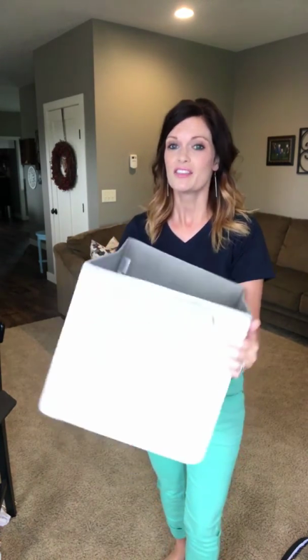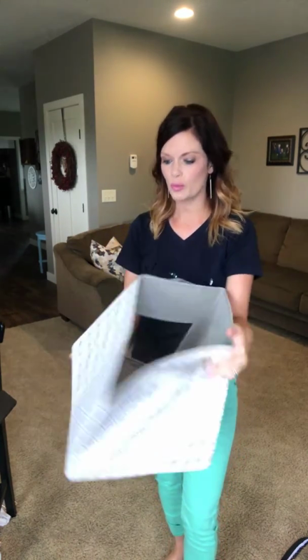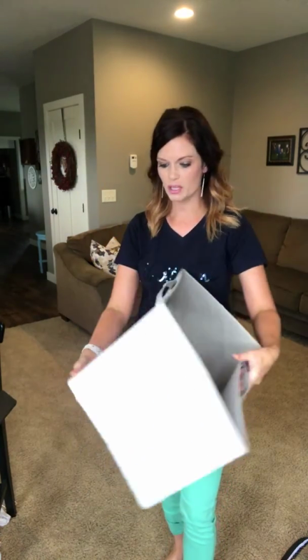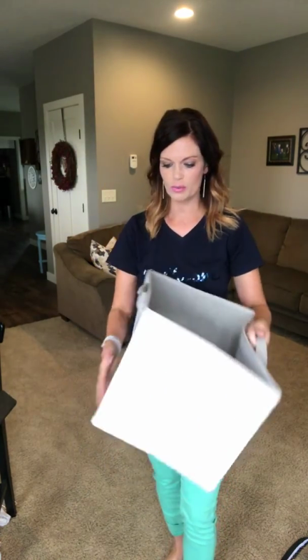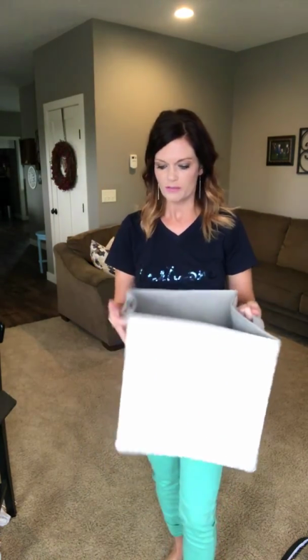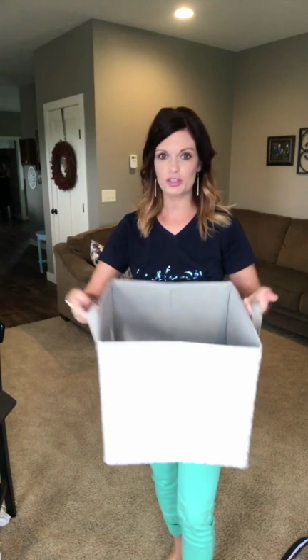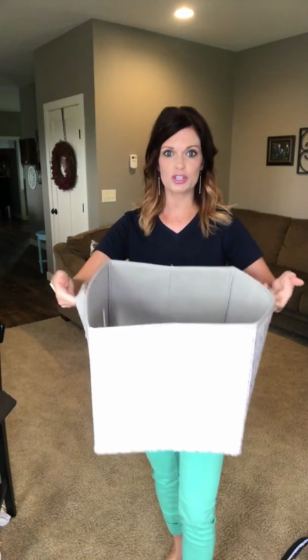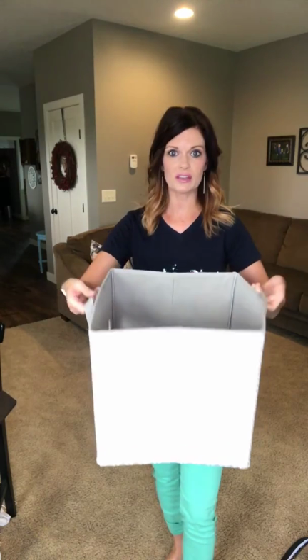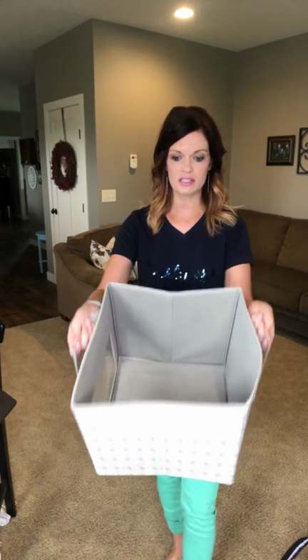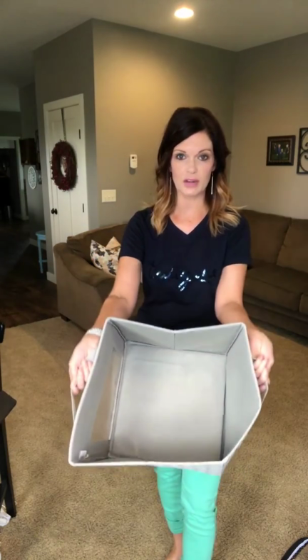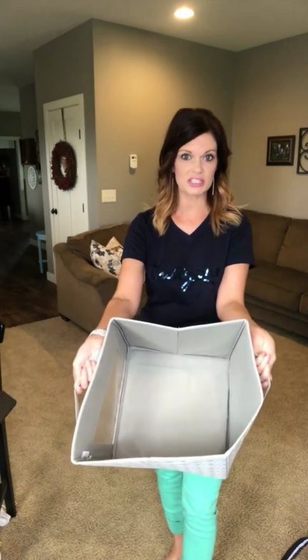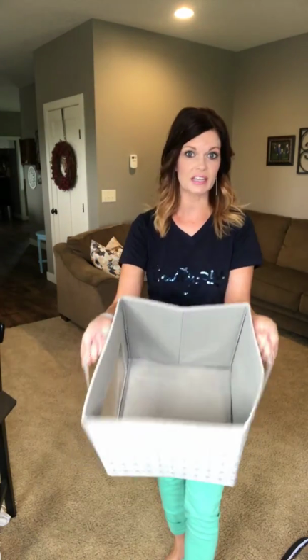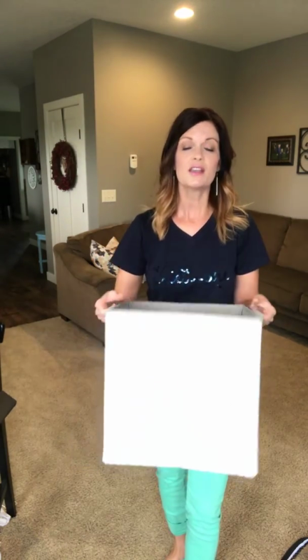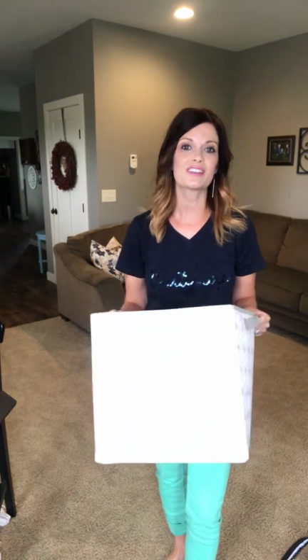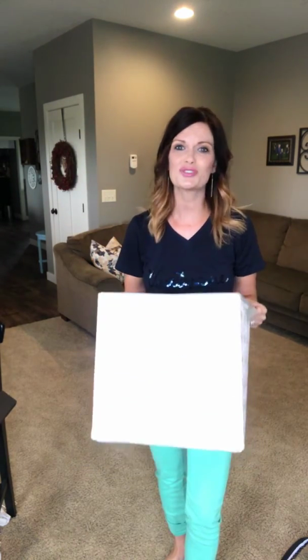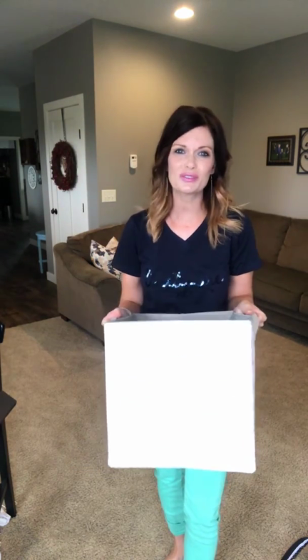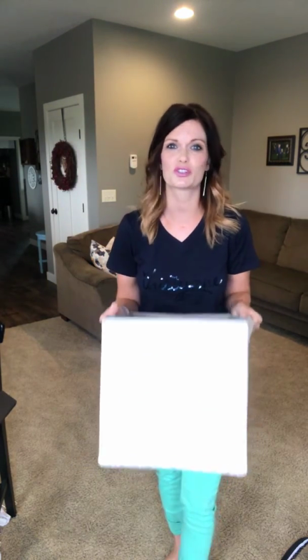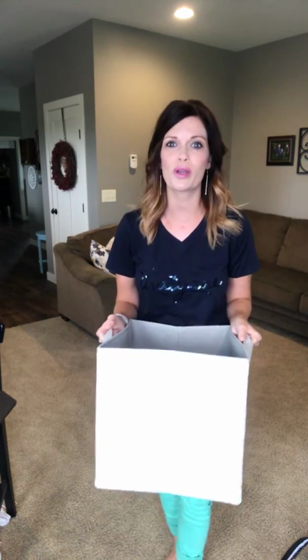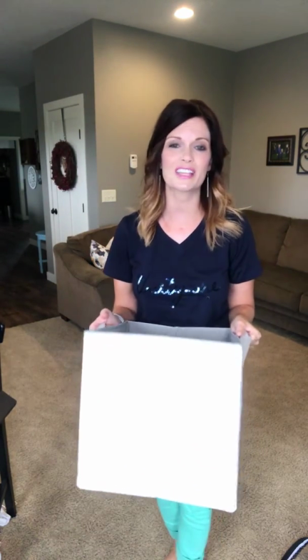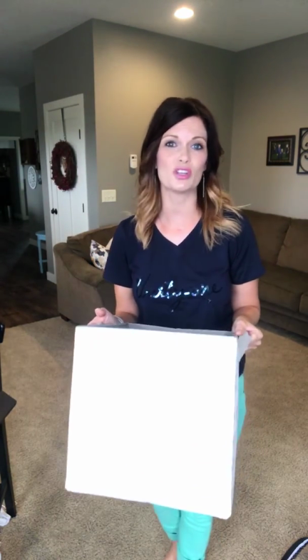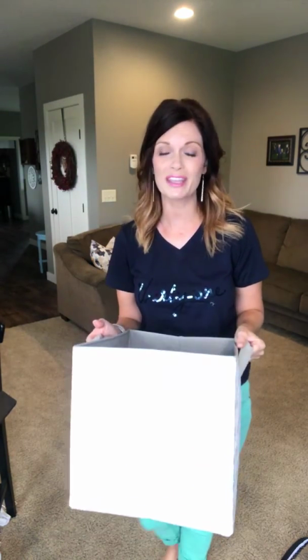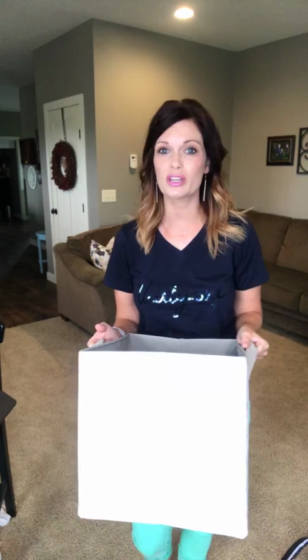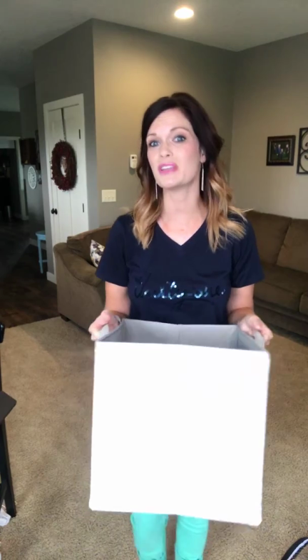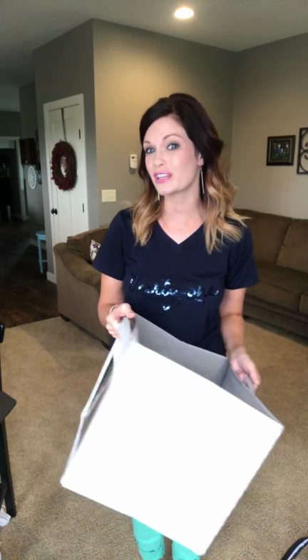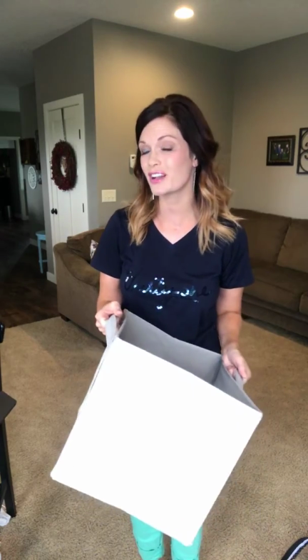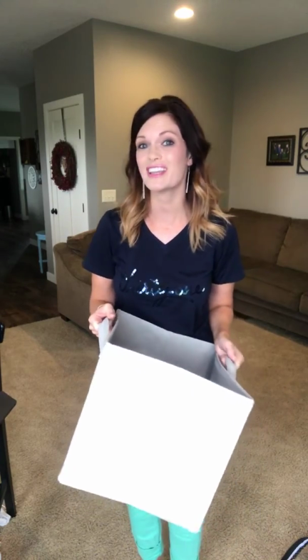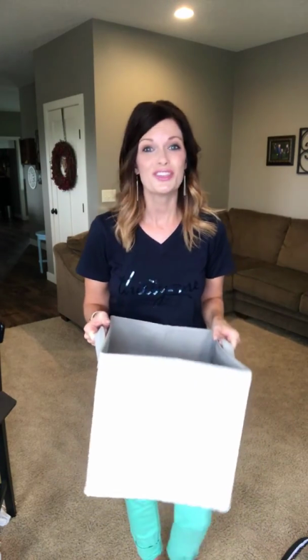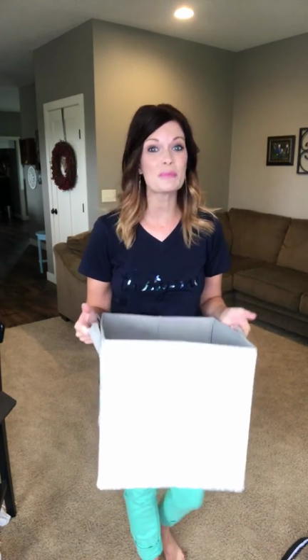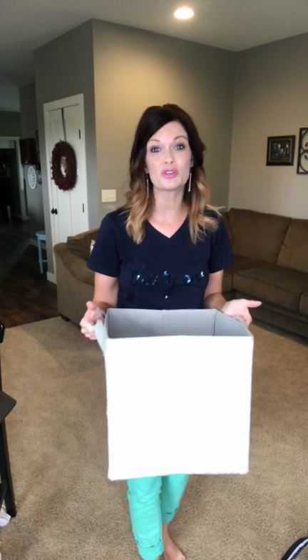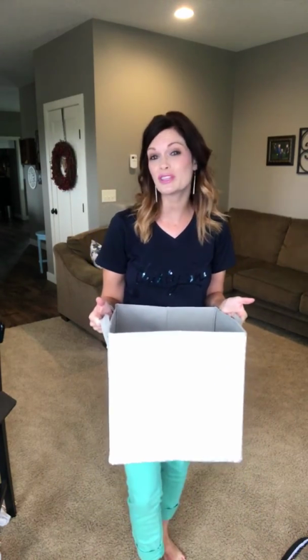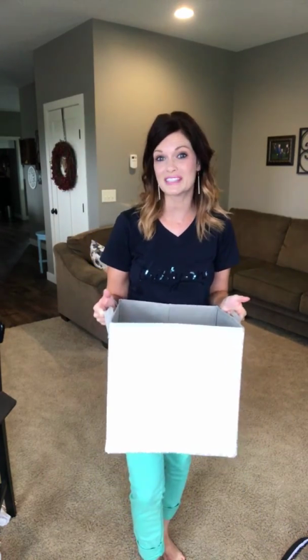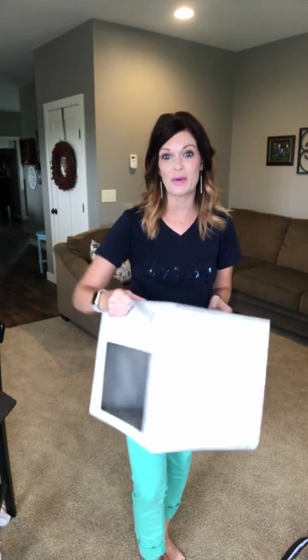The Your Way Cube features two handles on the side, which is handy because you can use this for toys, it could be in your pantry, it could be in your linen closet — you name it, you can really use this anywhere.